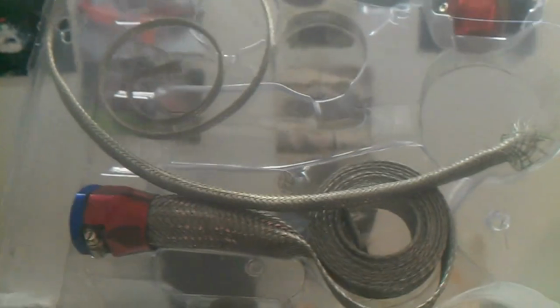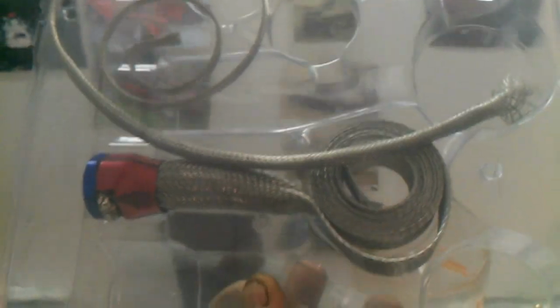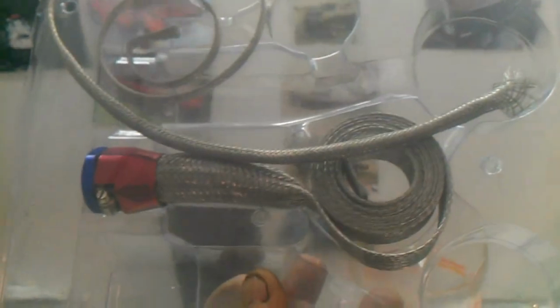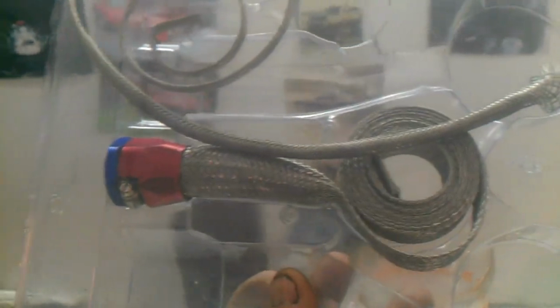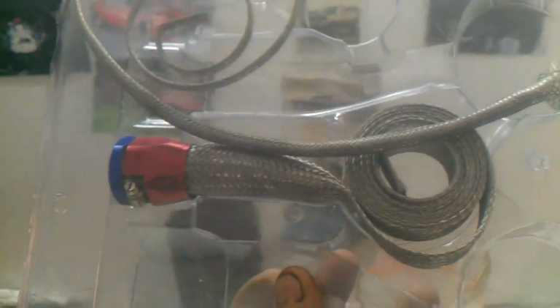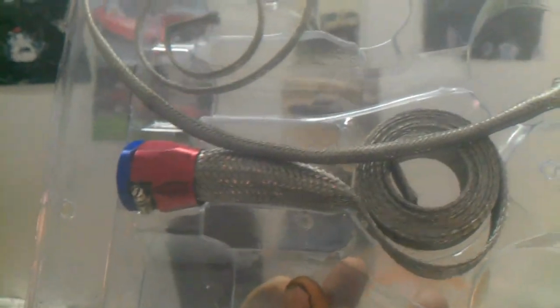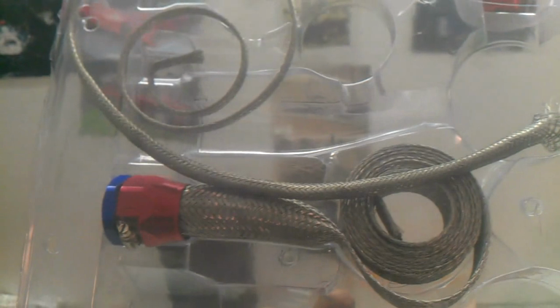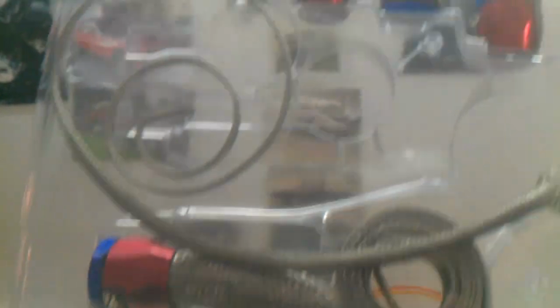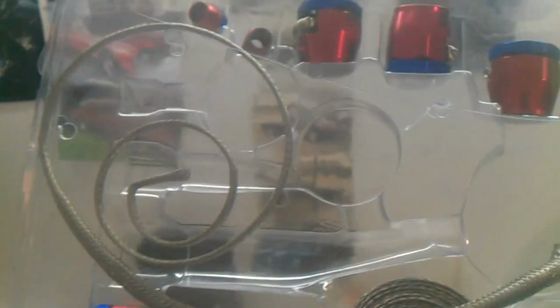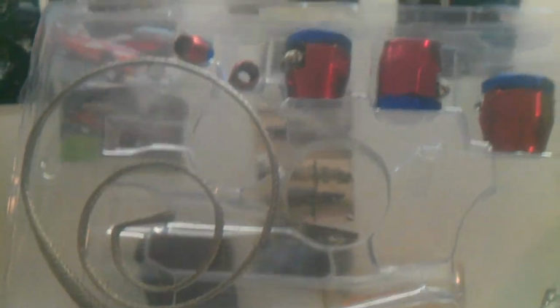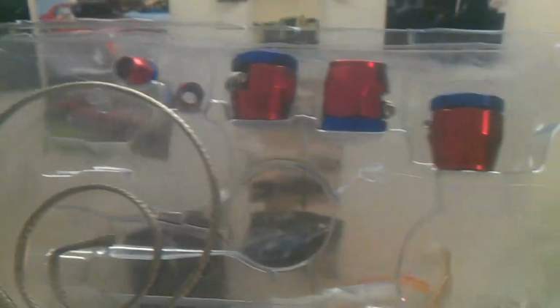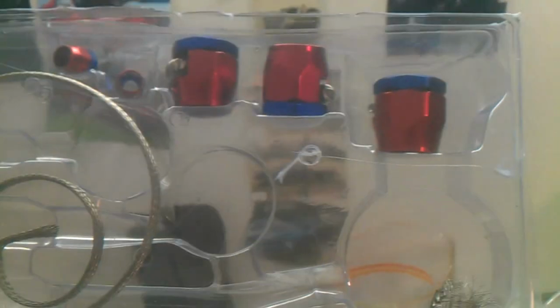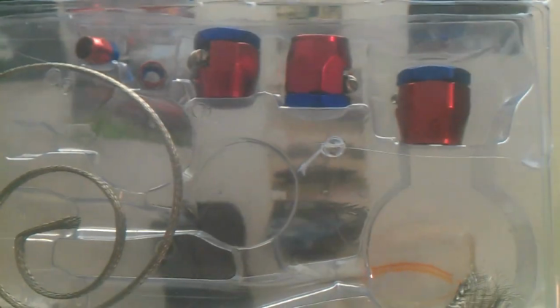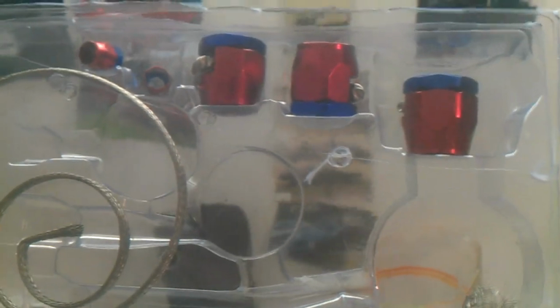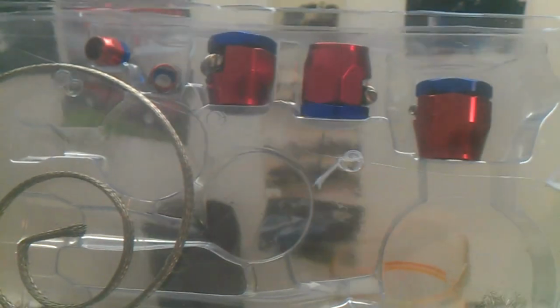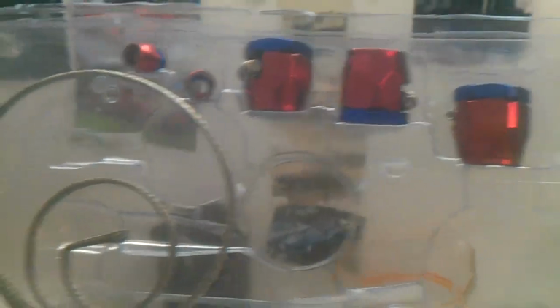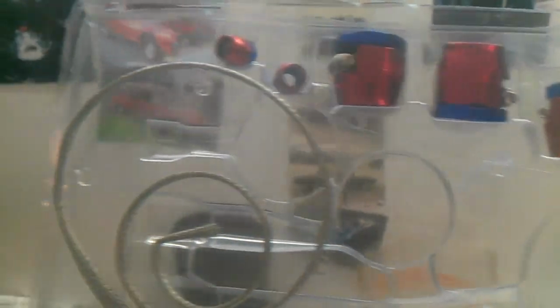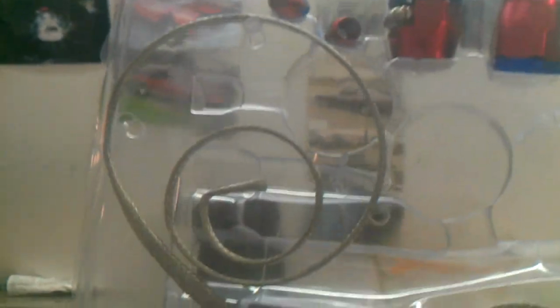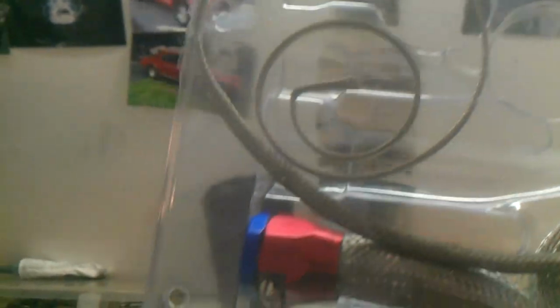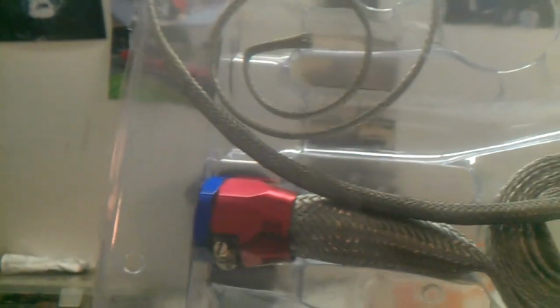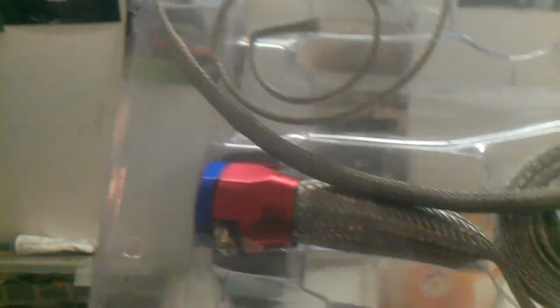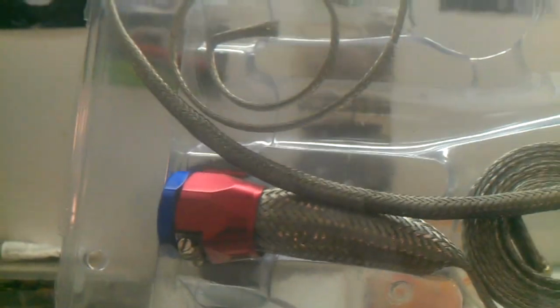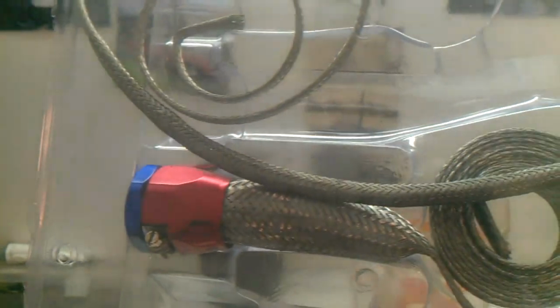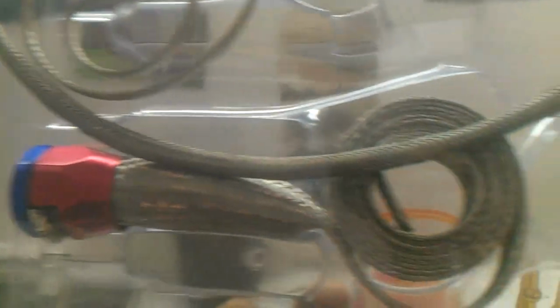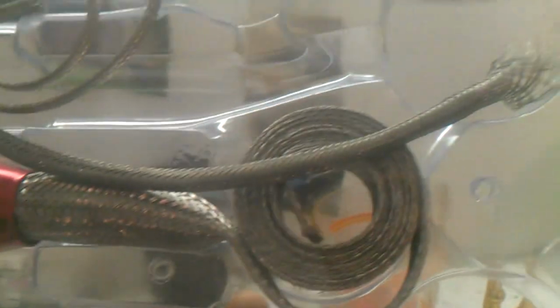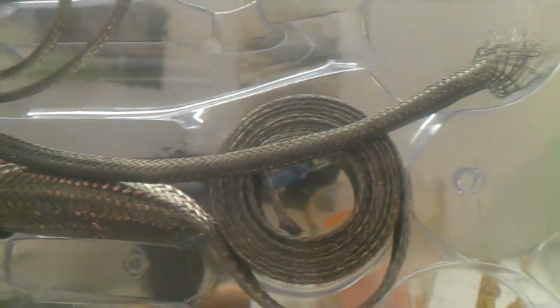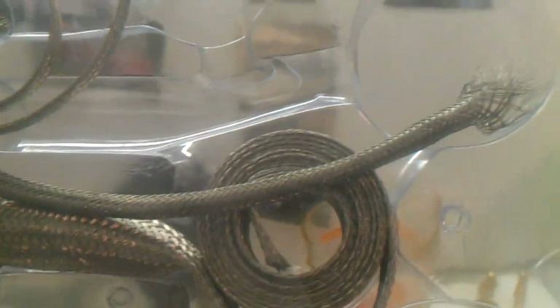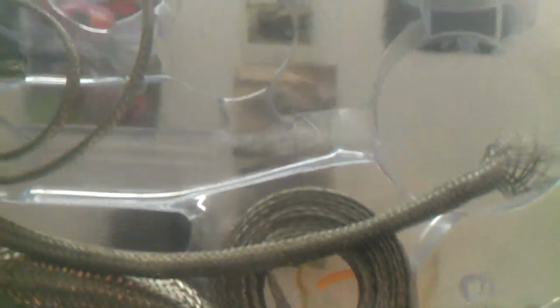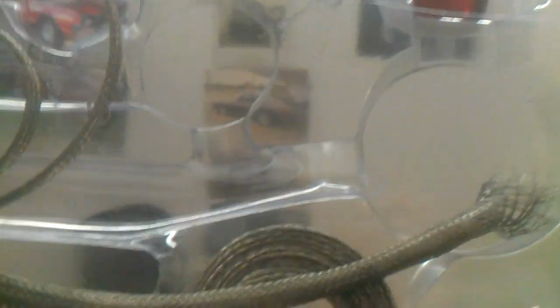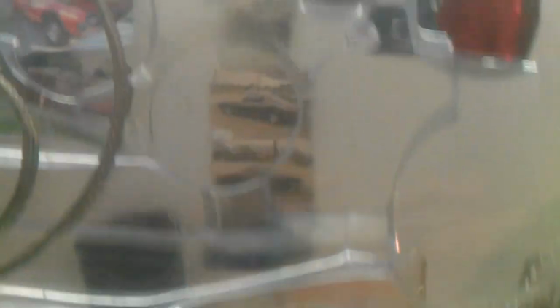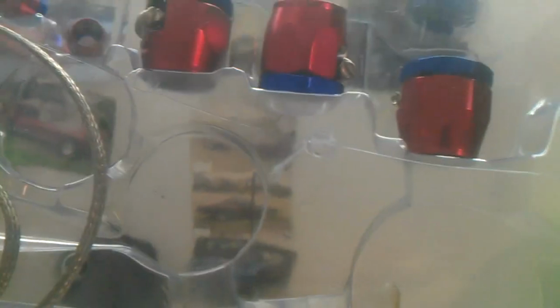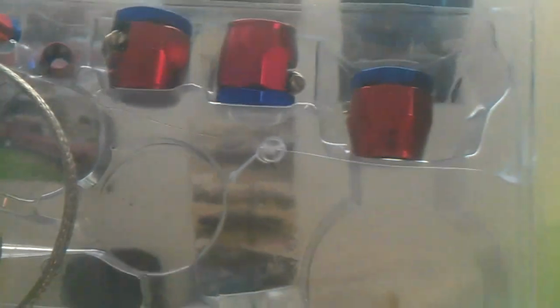This here is one of them braided hose kits that everybody — I'm sure you've seen them in the store. They're not that expensive and they really make your engine look really, really sweet.